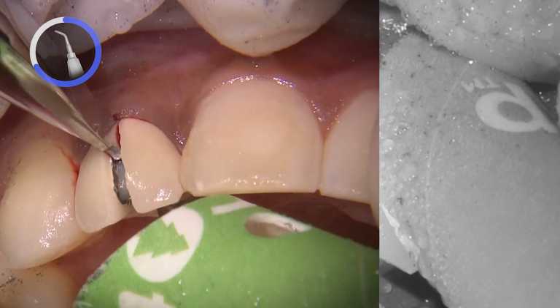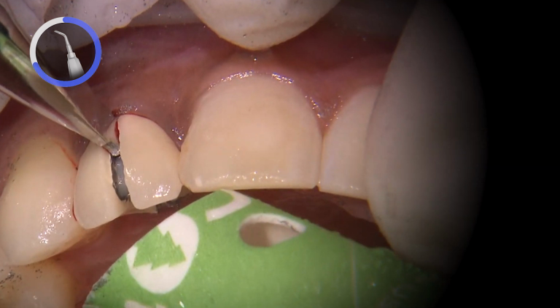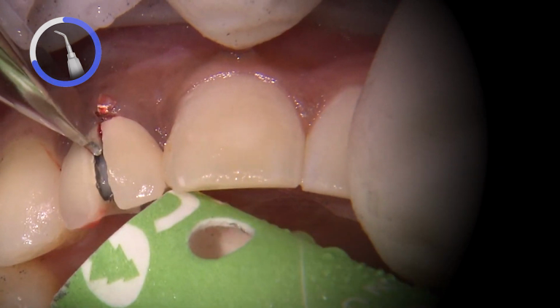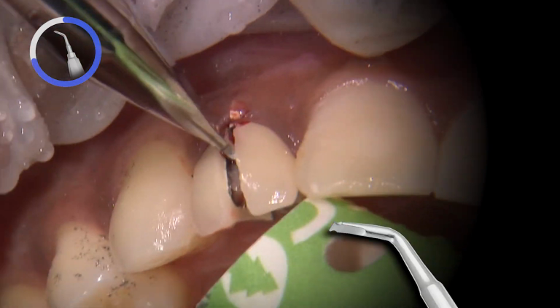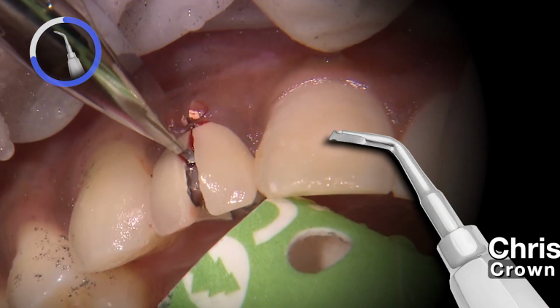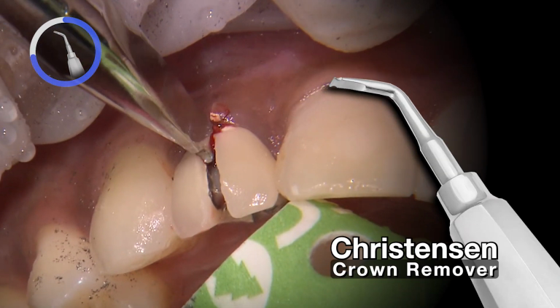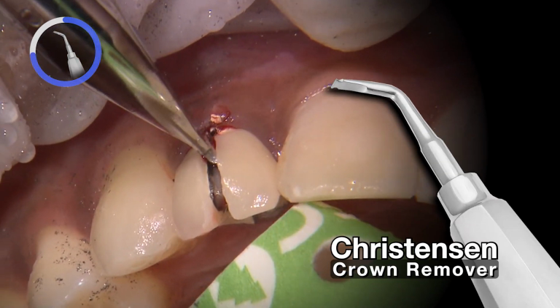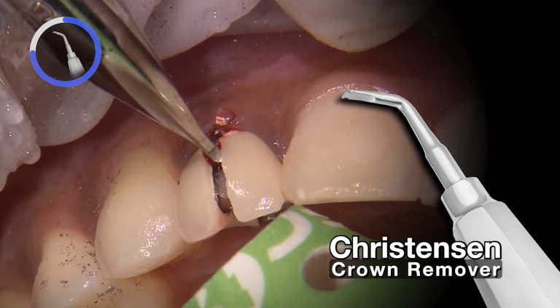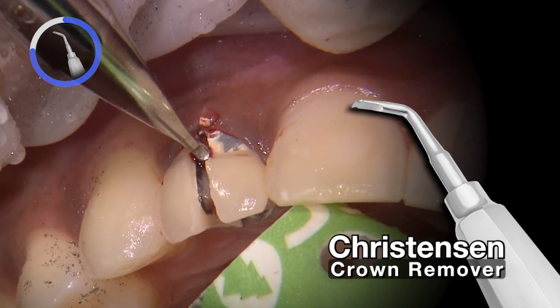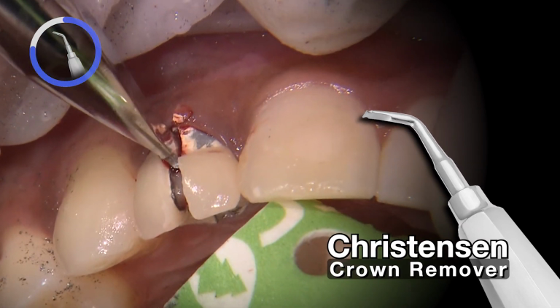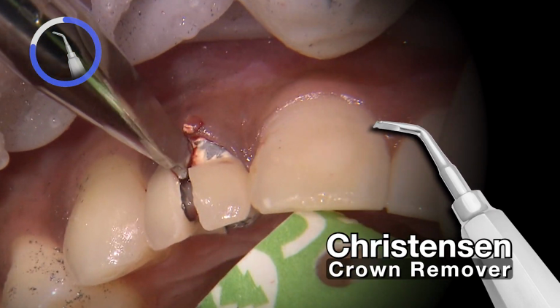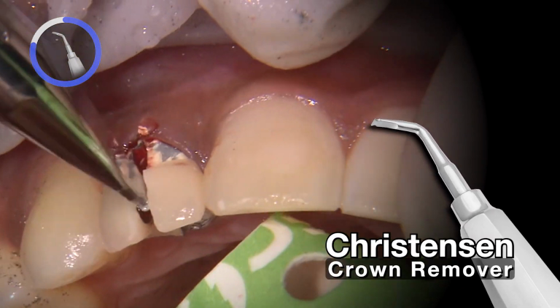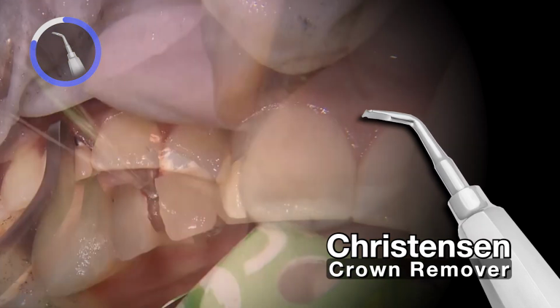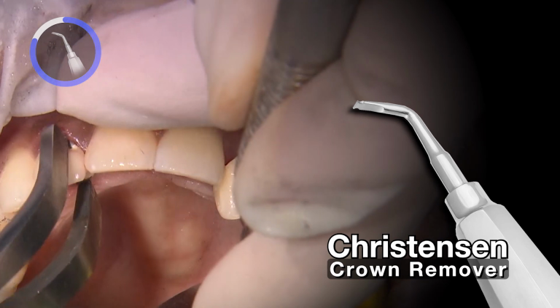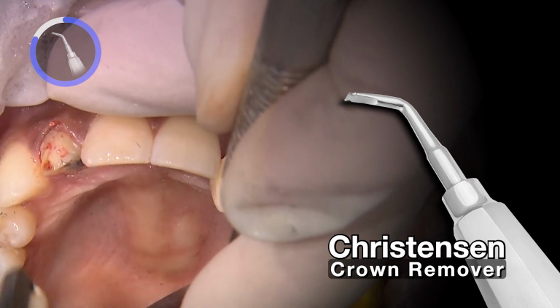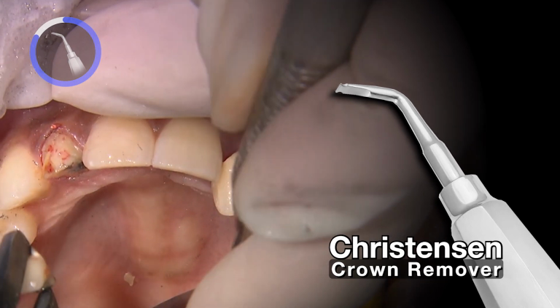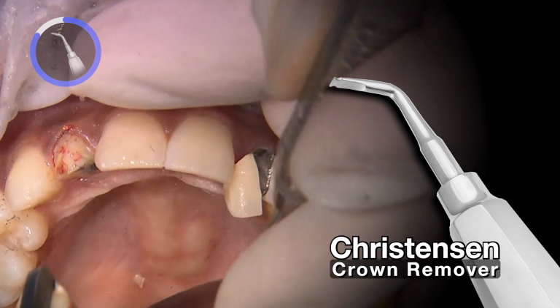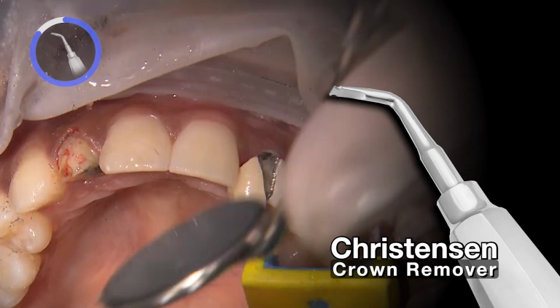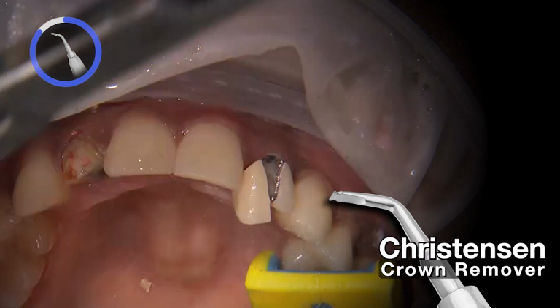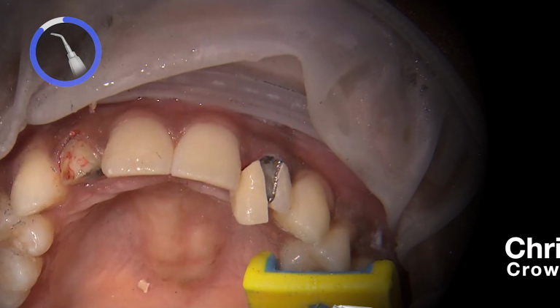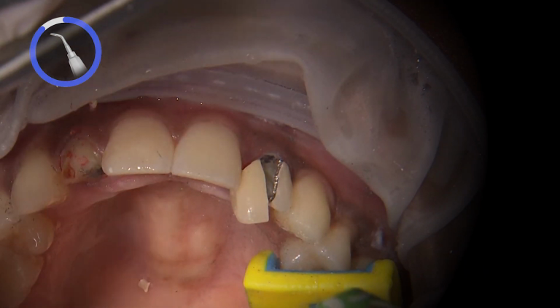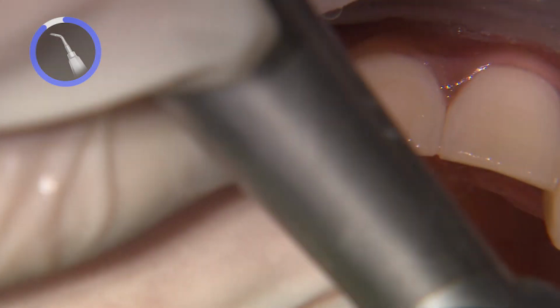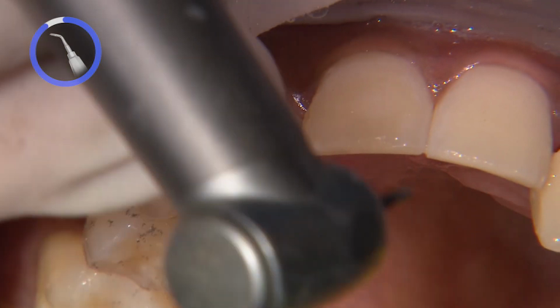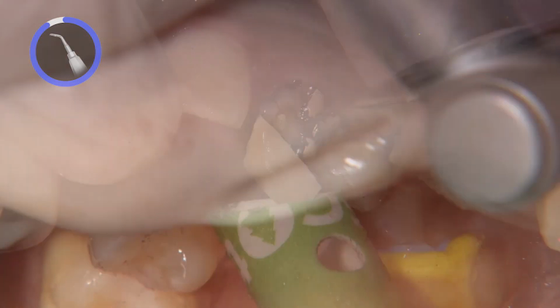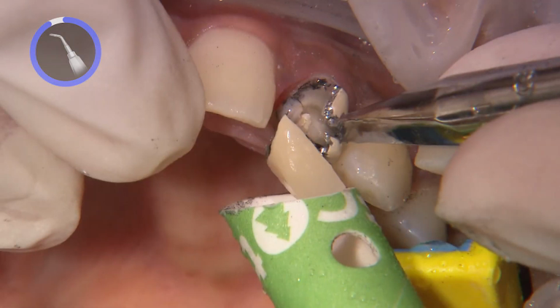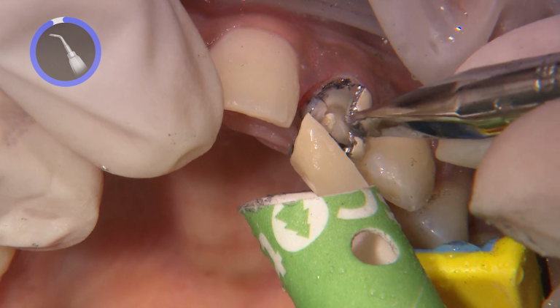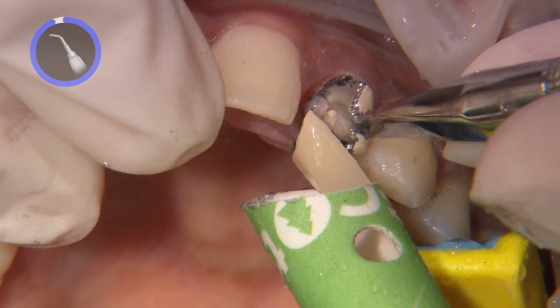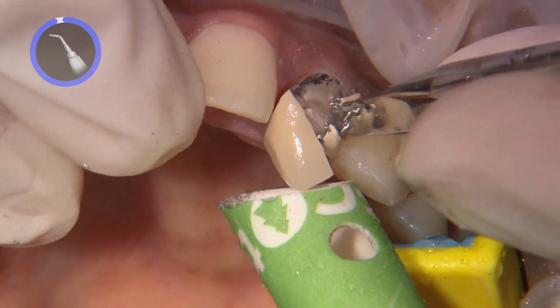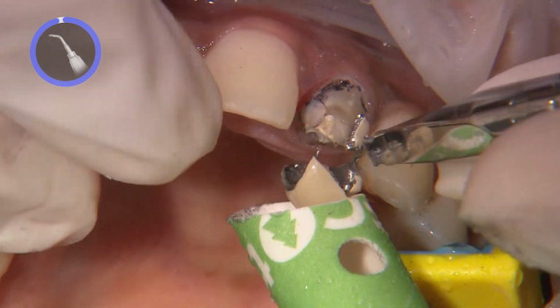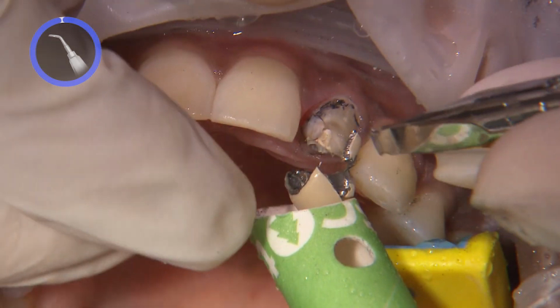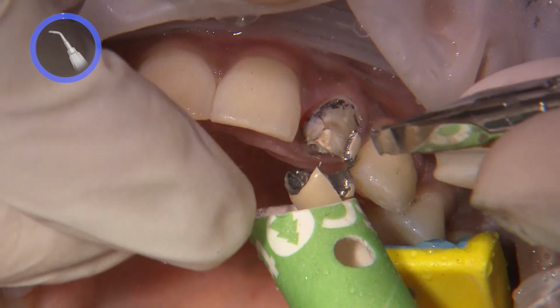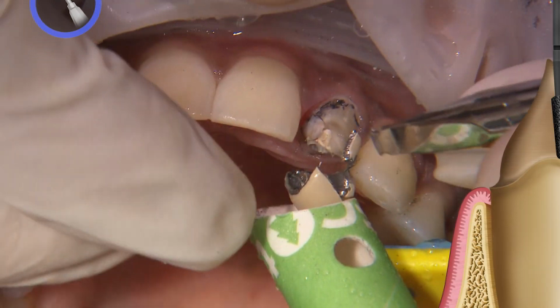Once the slot is large enough, I use a Christensen crown remover to separate the crown from the prep. For more stubborn crowns like on number 10, I make an additional horizontal slot to help with the removal.